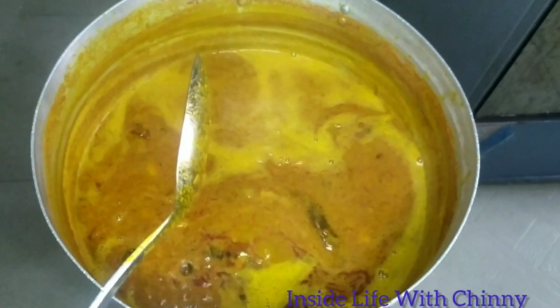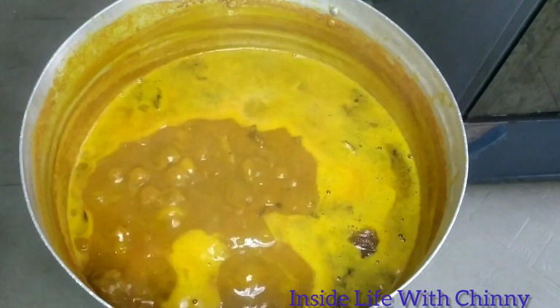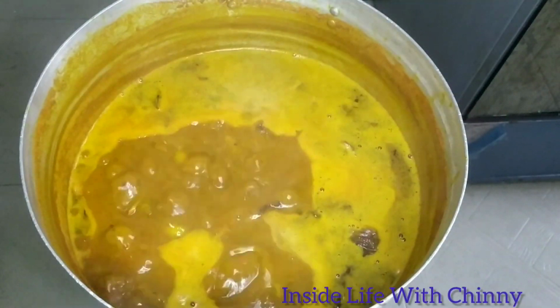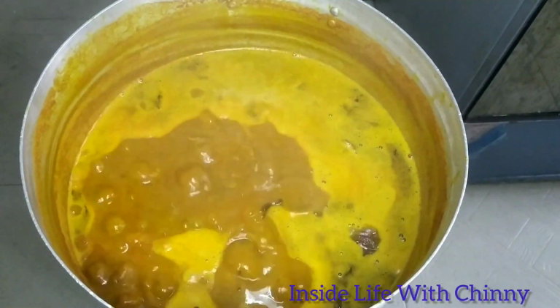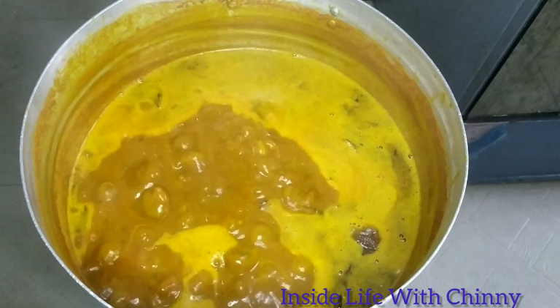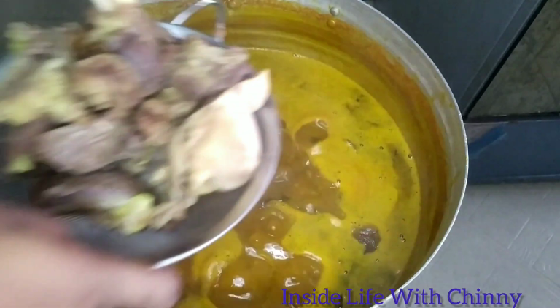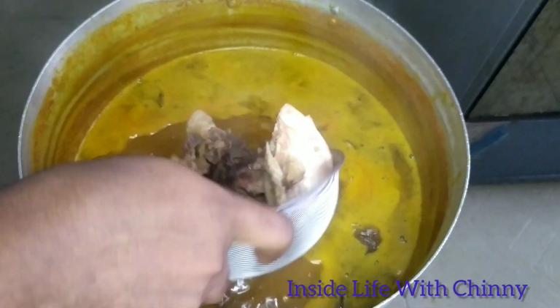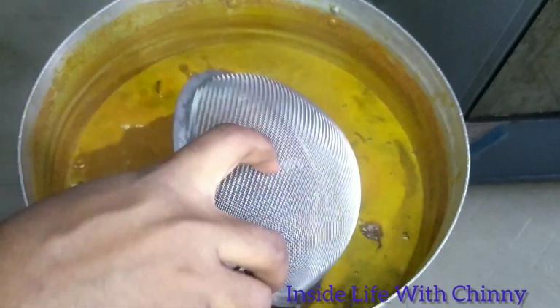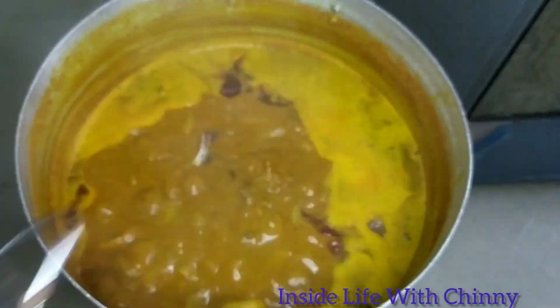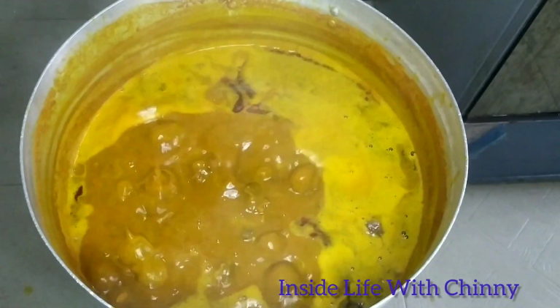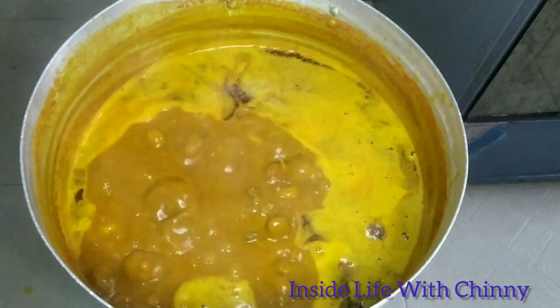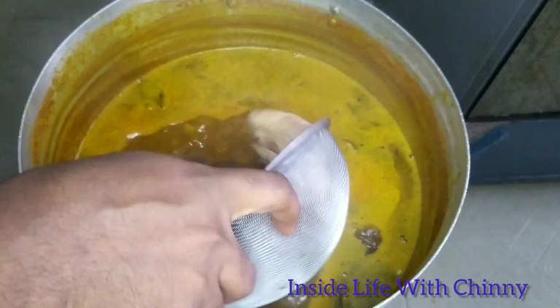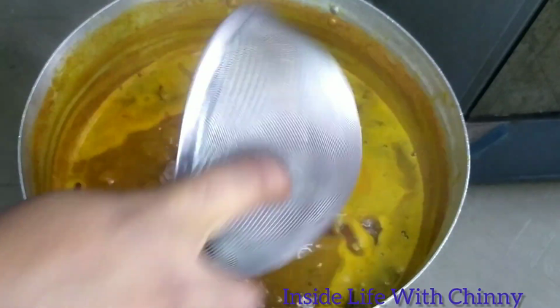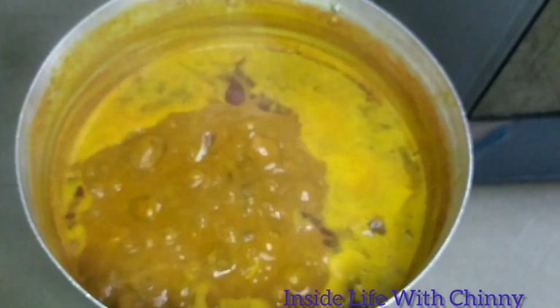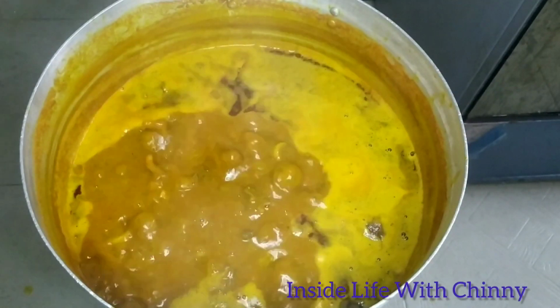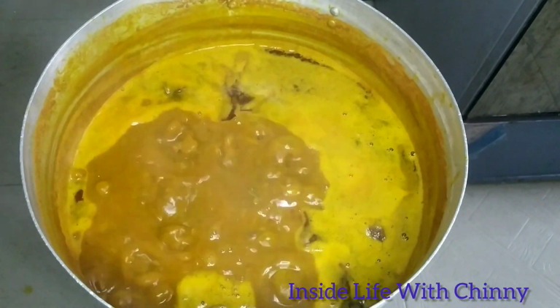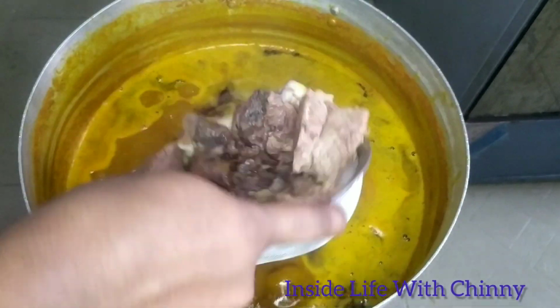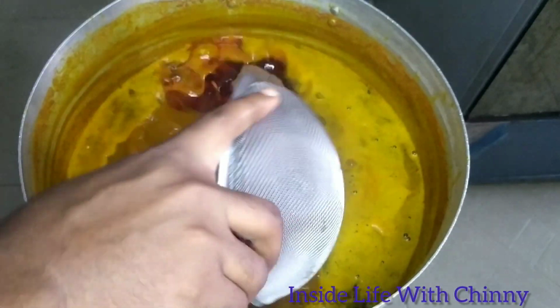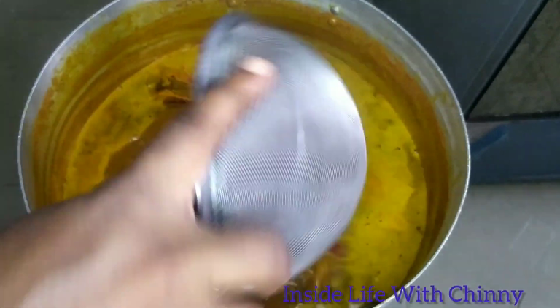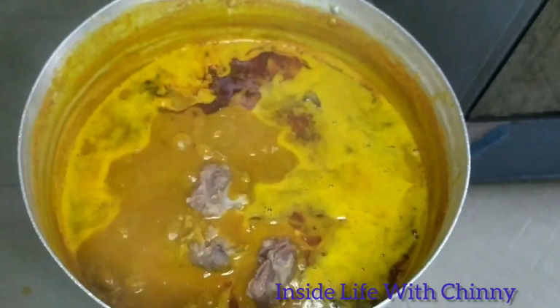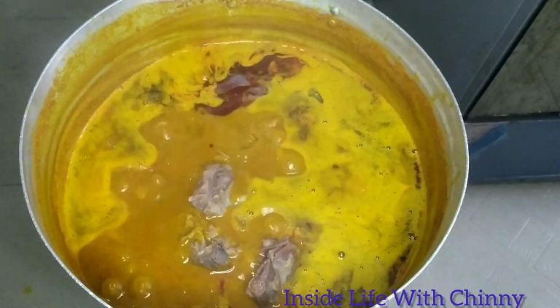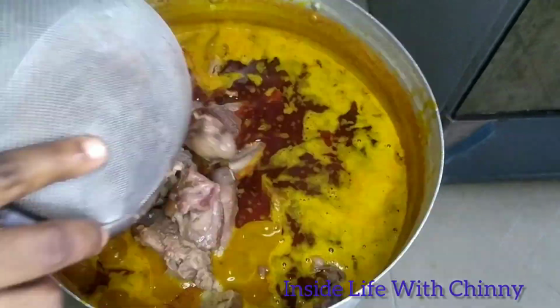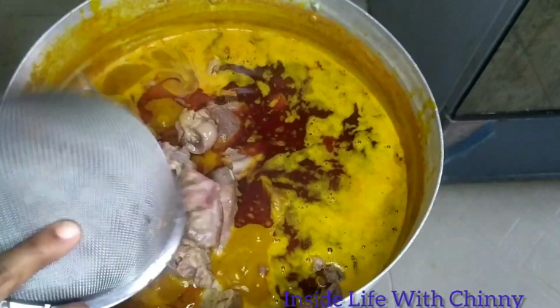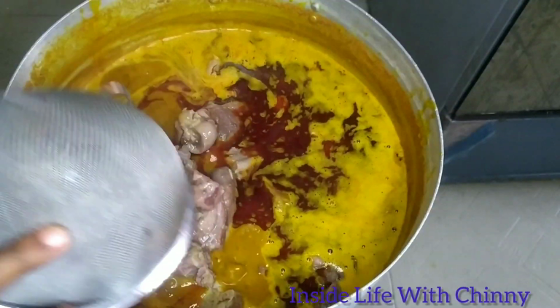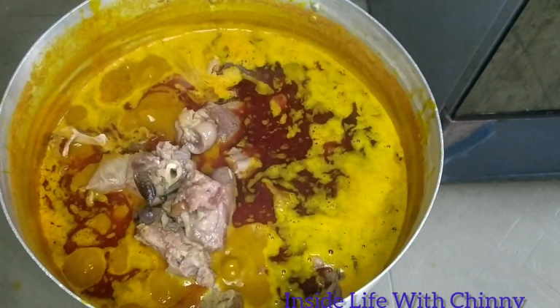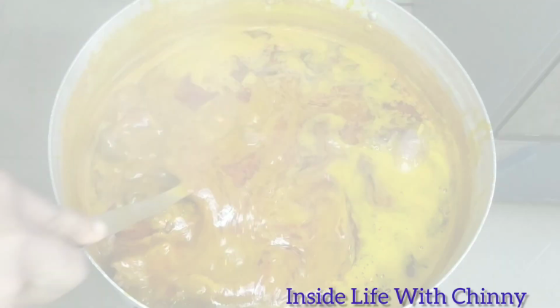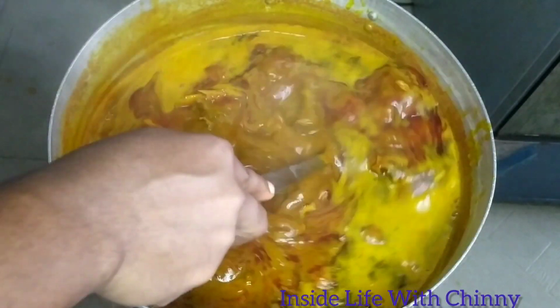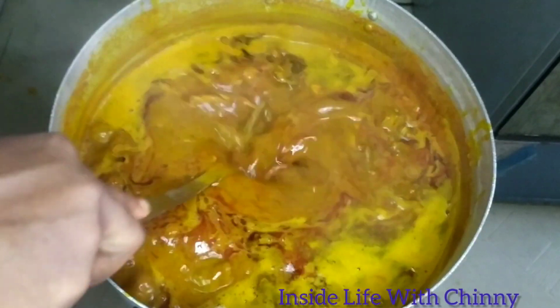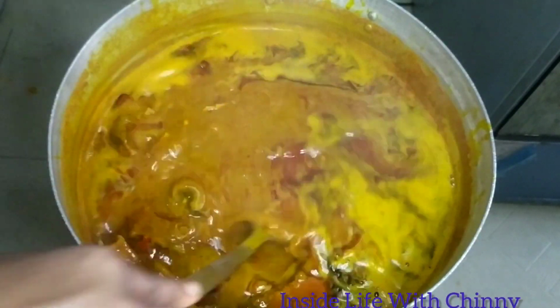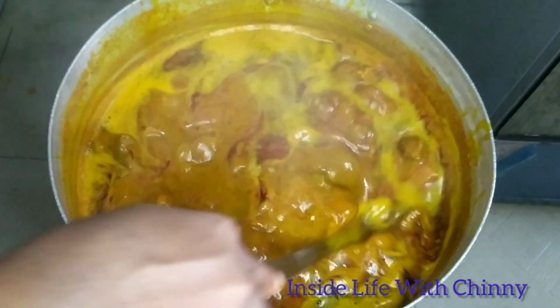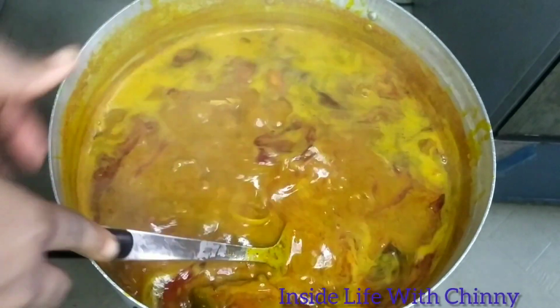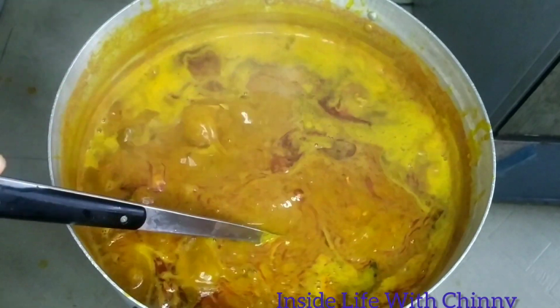What you're seeing is our native banga spices — different kinds of herbs were mixed and blended together. Go to the market and just ask them for banga spices and they will give you.